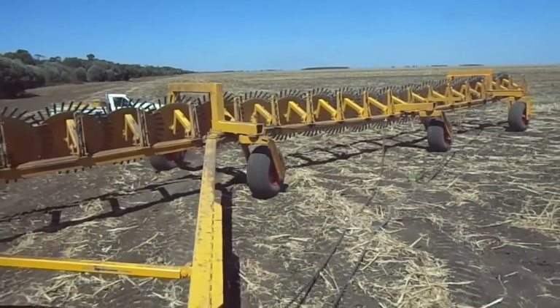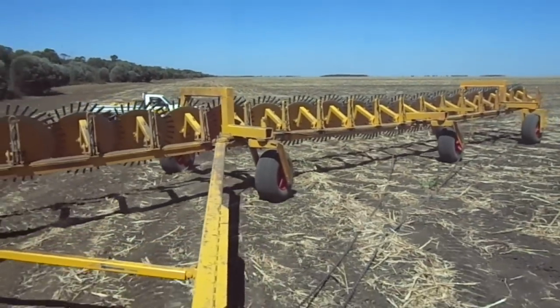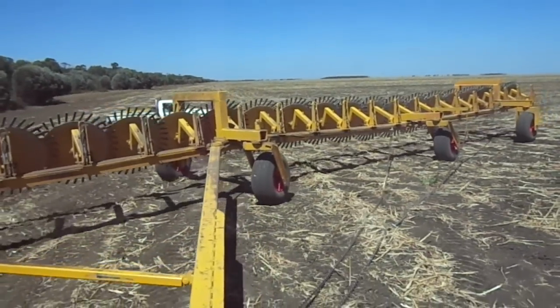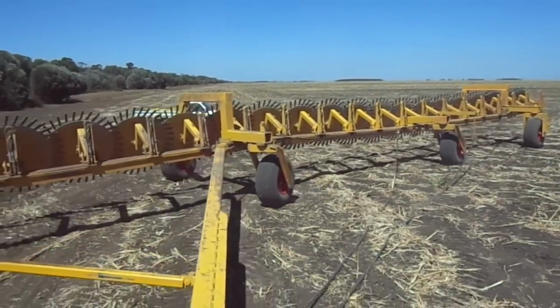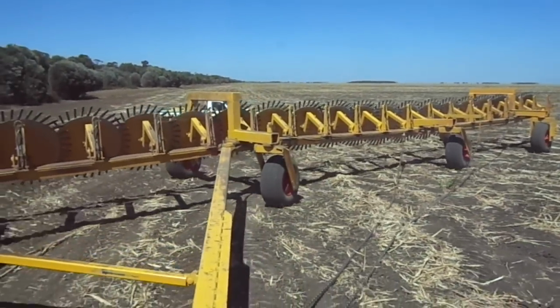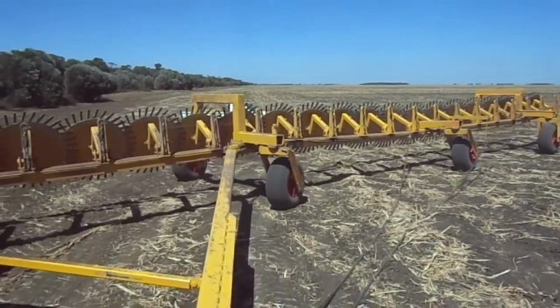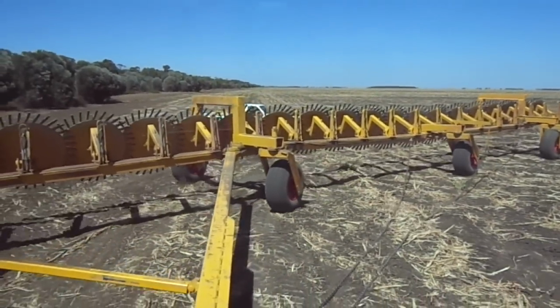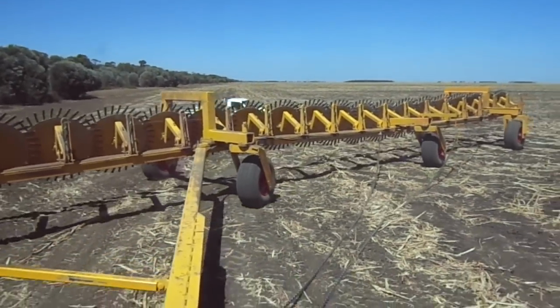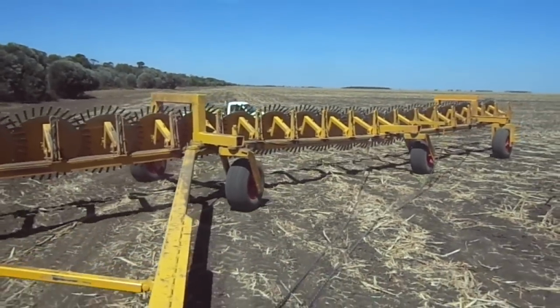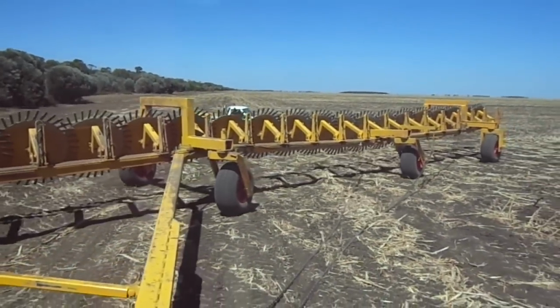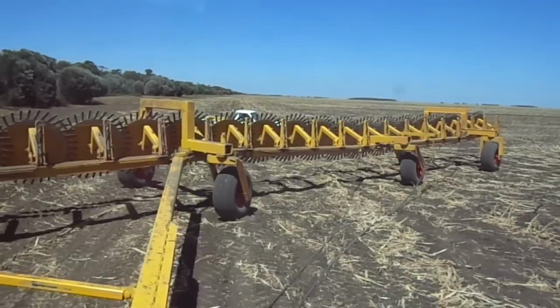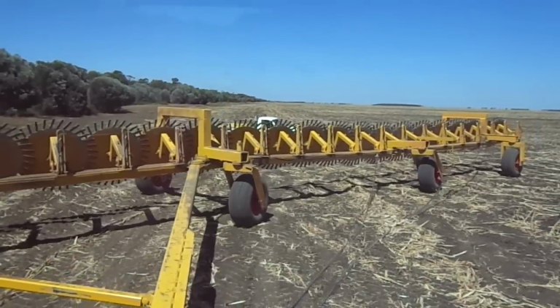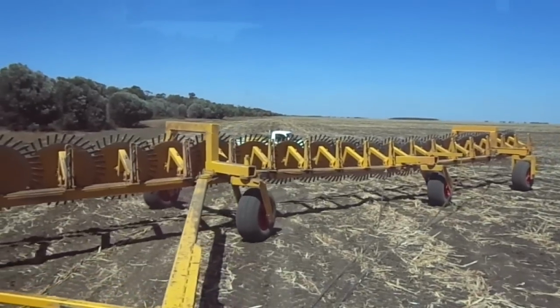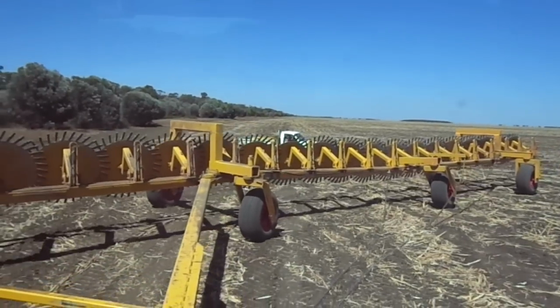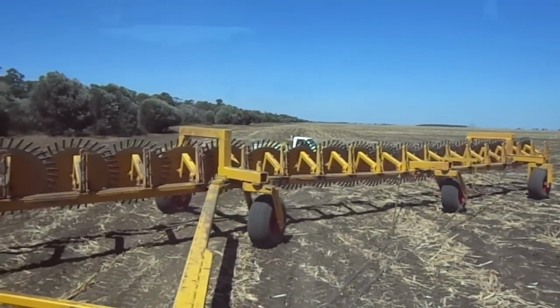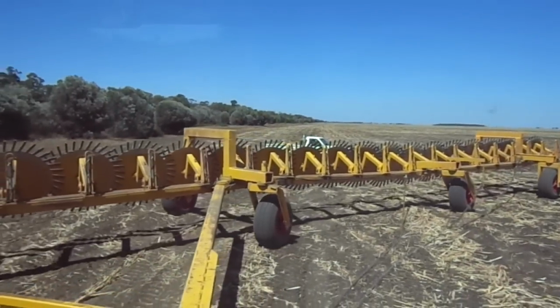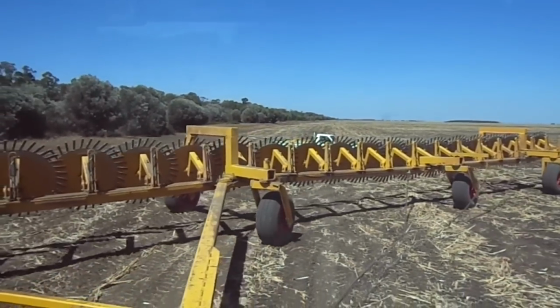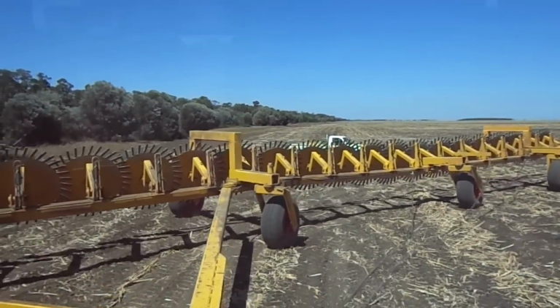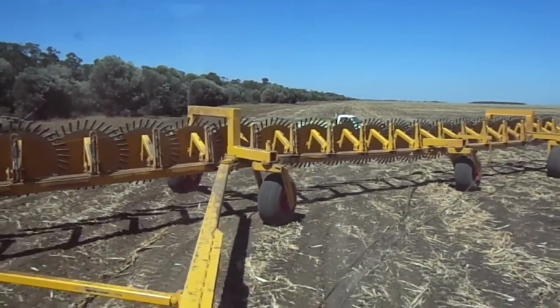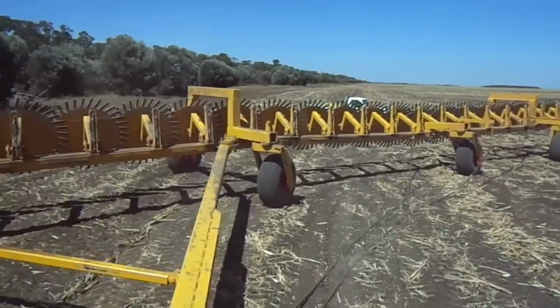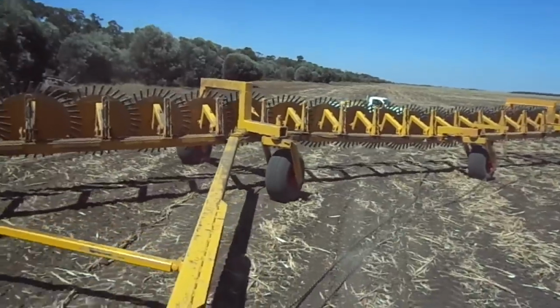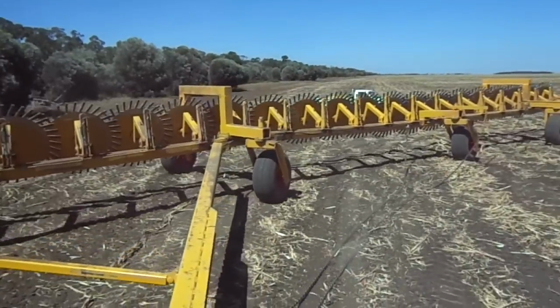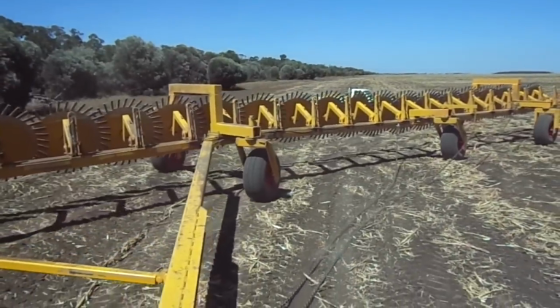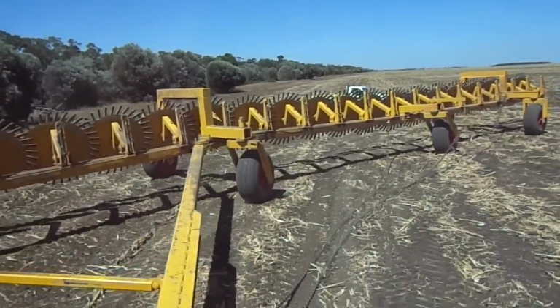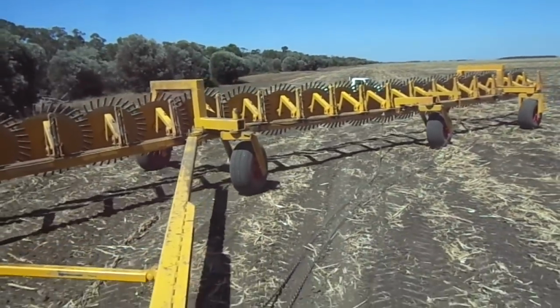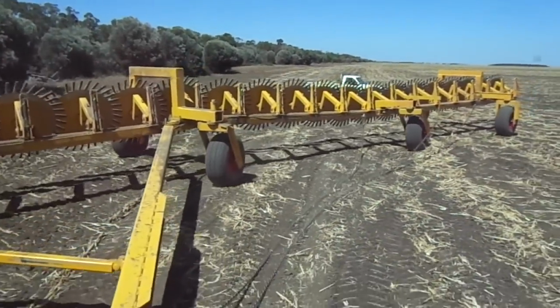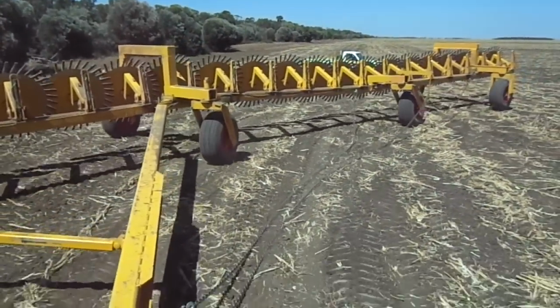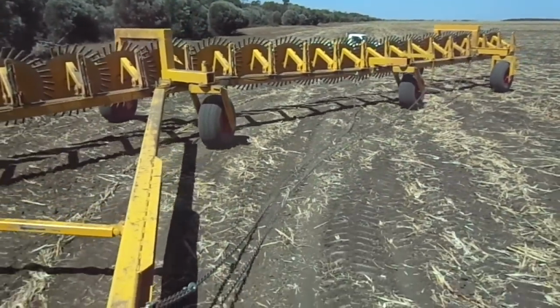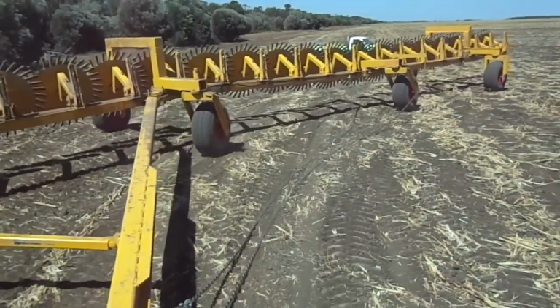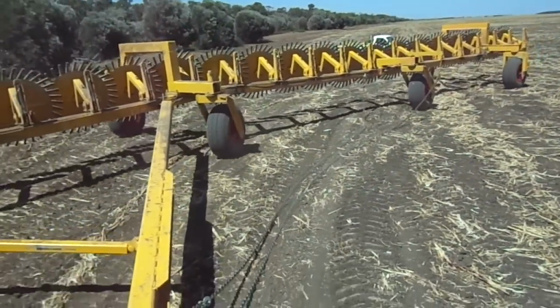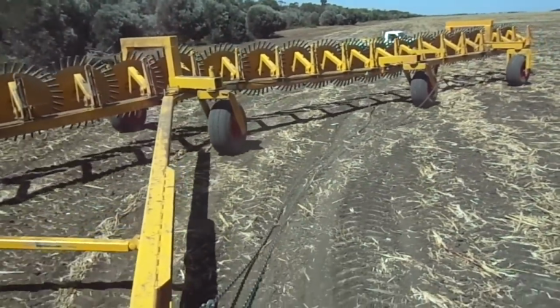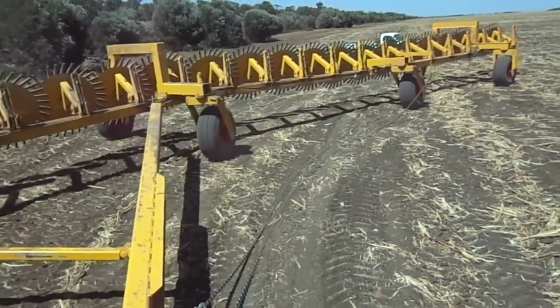That chain's doing its job well, so that's good. For turning, the only thing that limits your turning is those chains — that's what you've got to watch. Yeah, because they're dragging on the ground. You can't really help that.